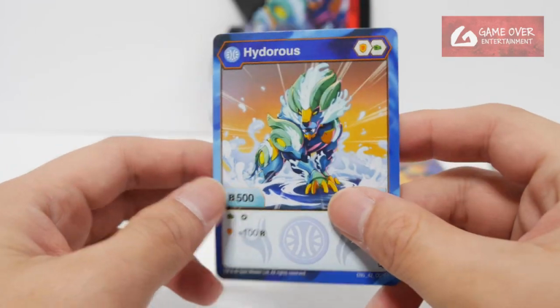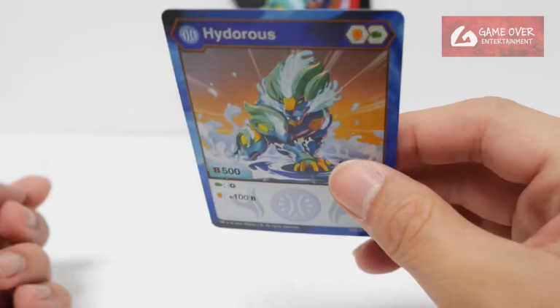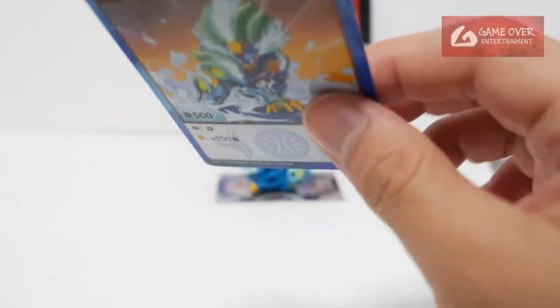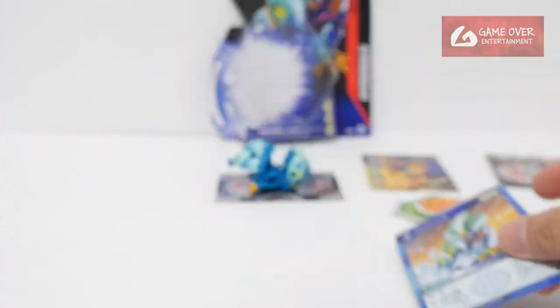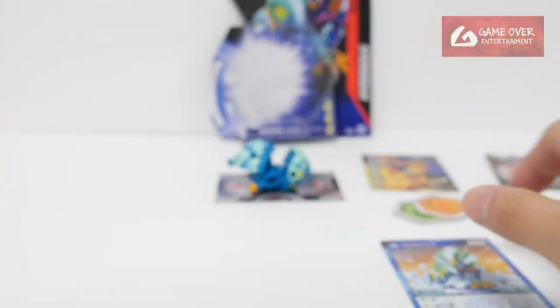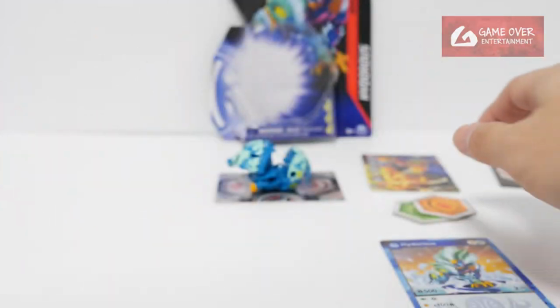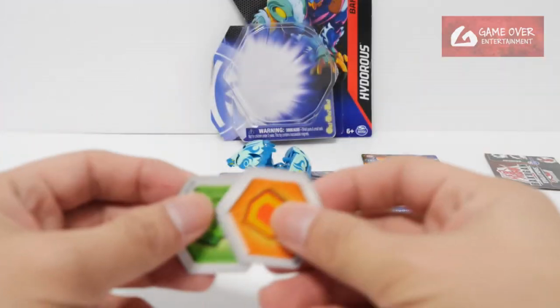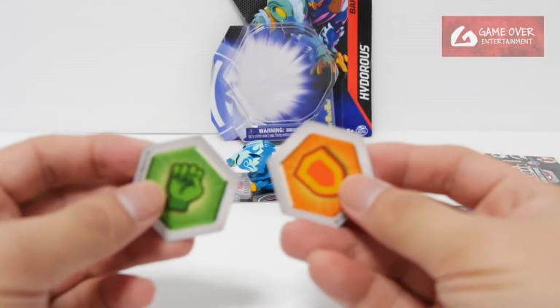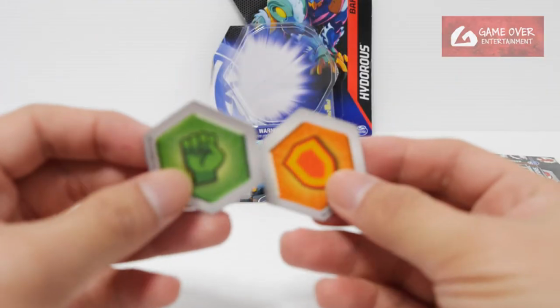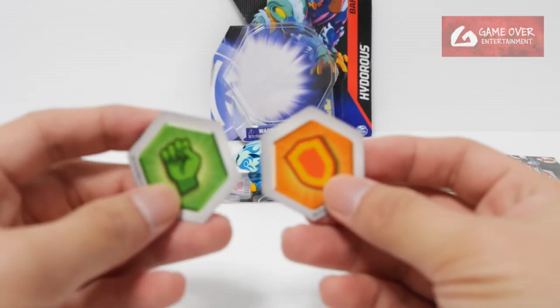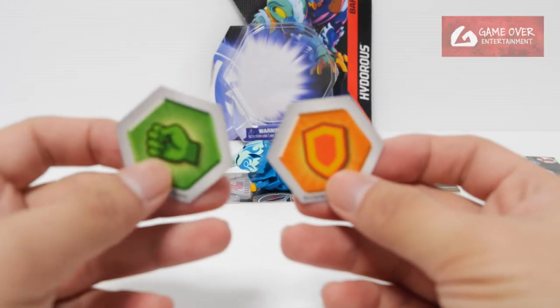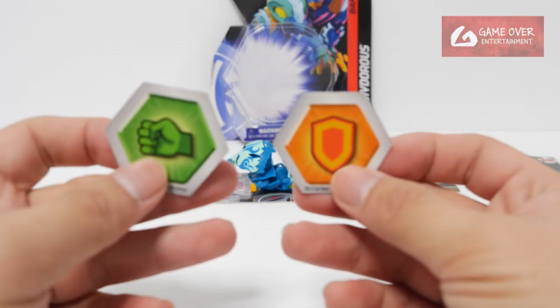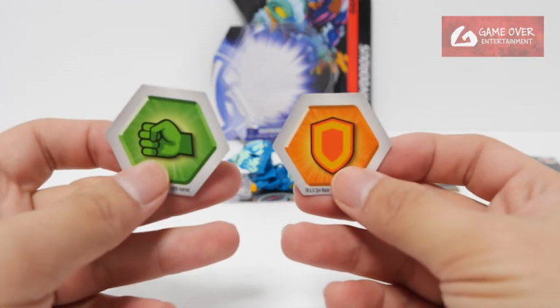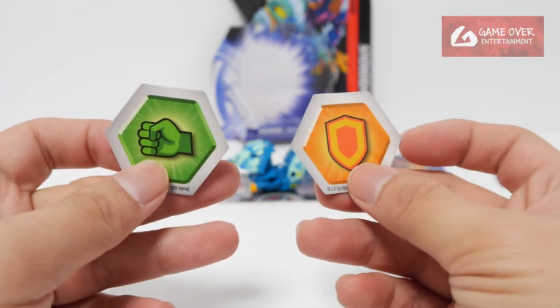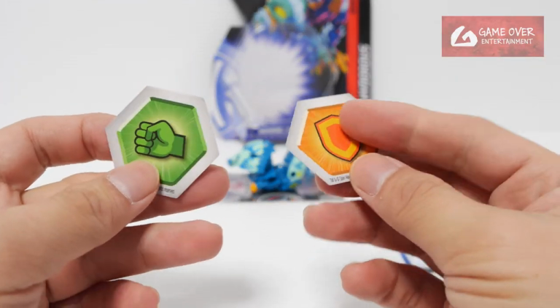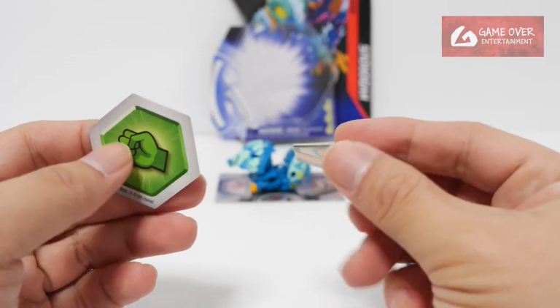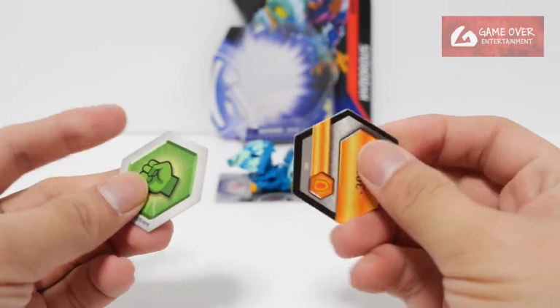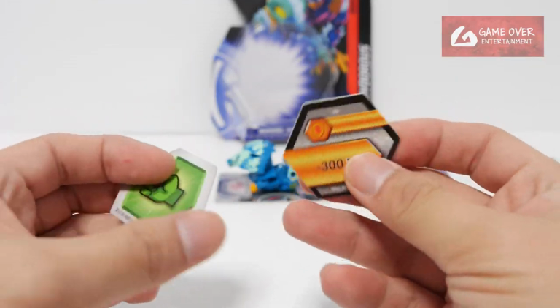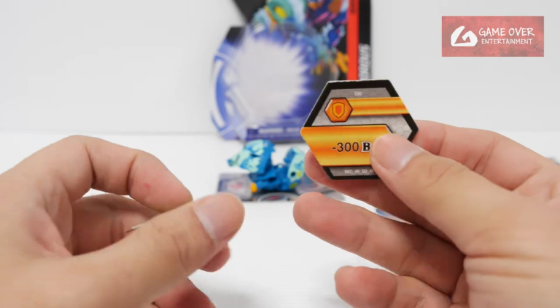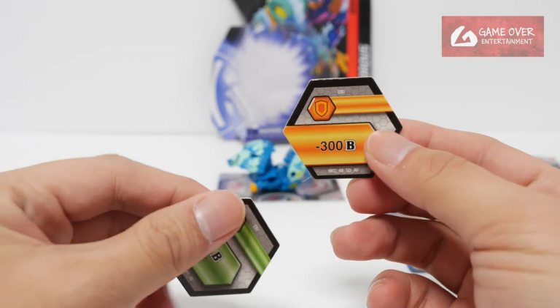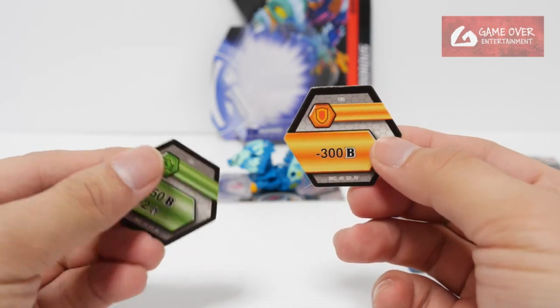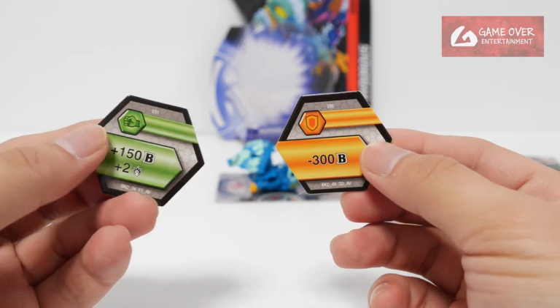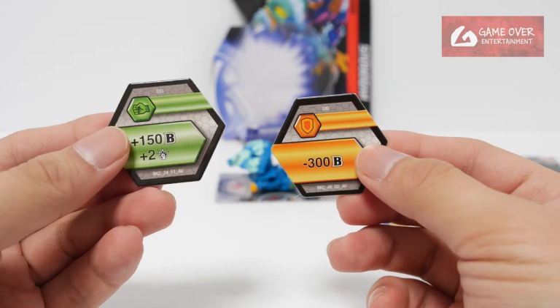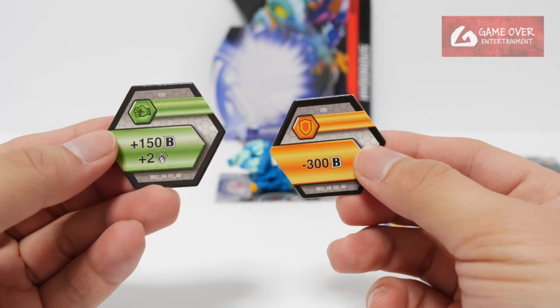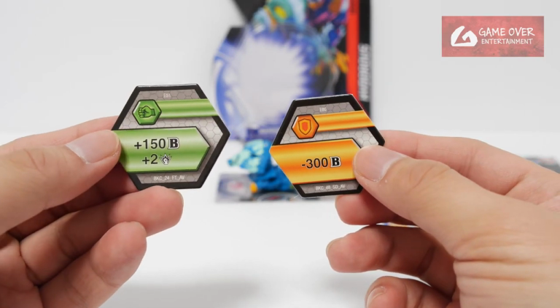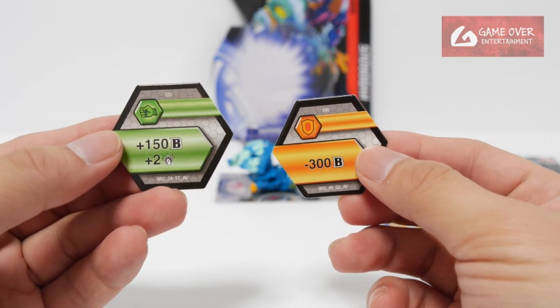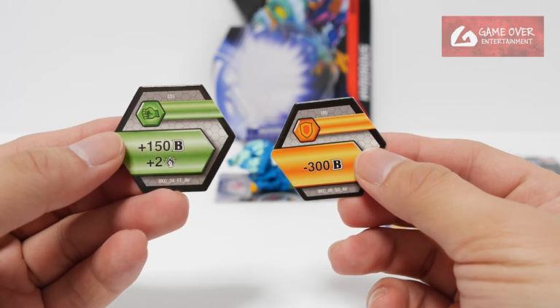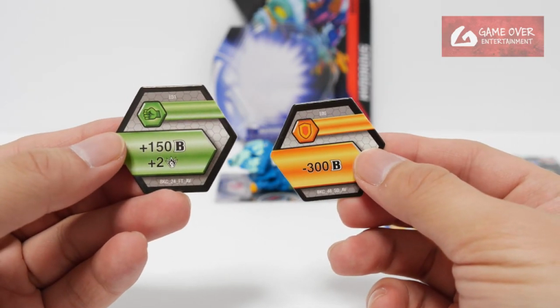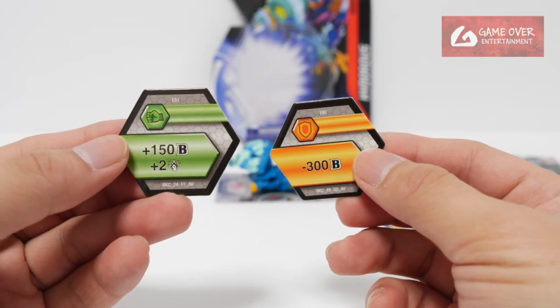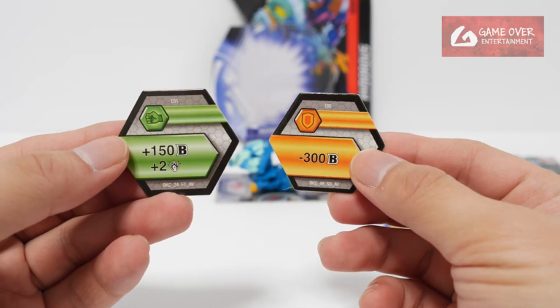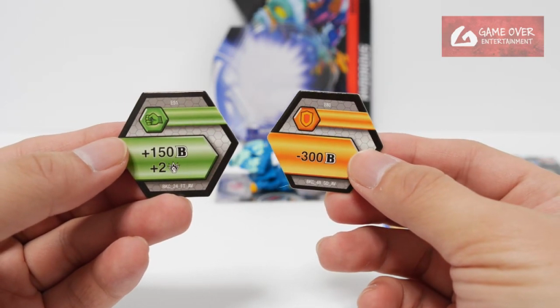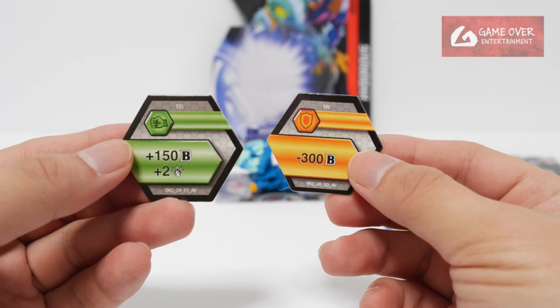Okay, so this is the card. Here are the two cores — one shield and one fist — minus 300B, plus 550B, plus 2 damage.